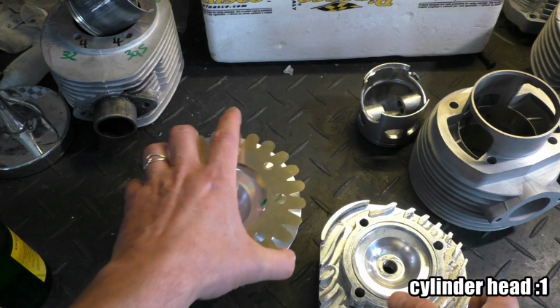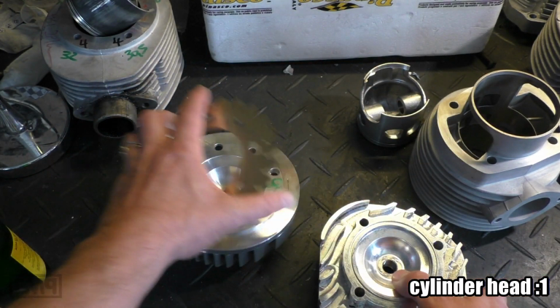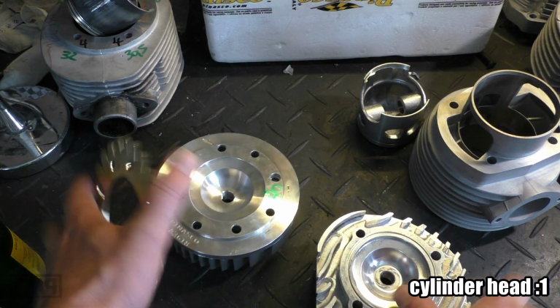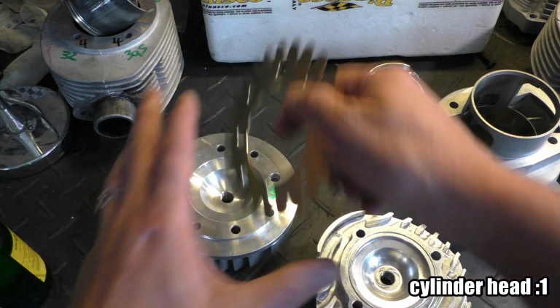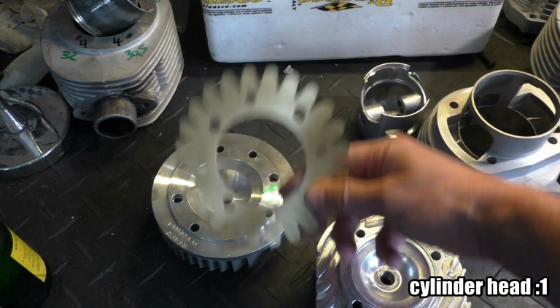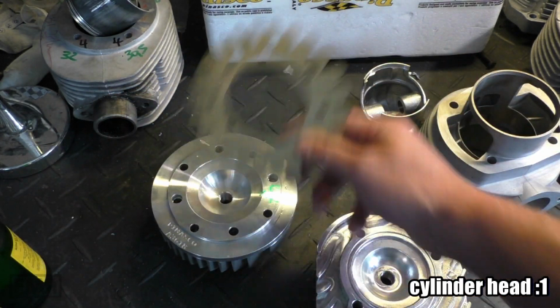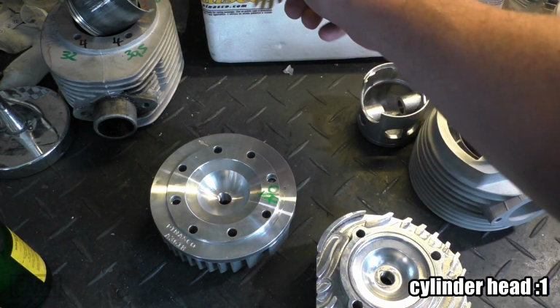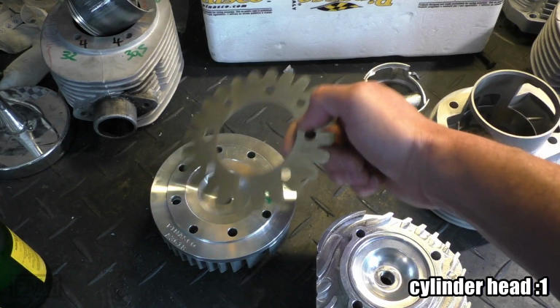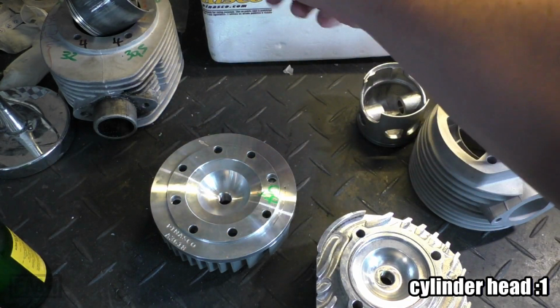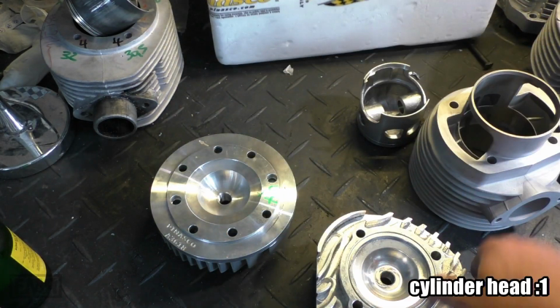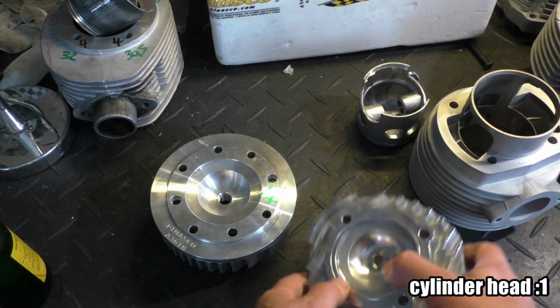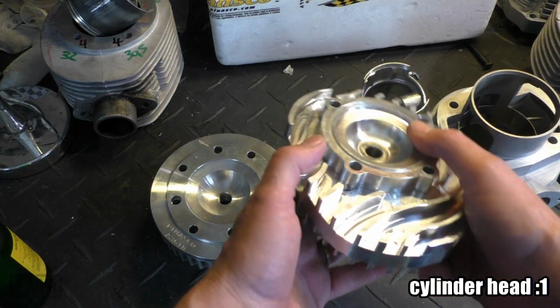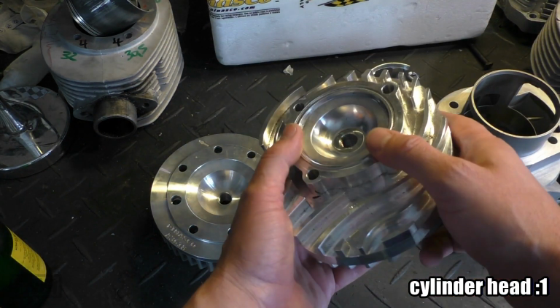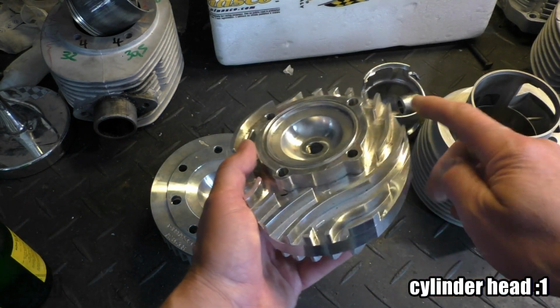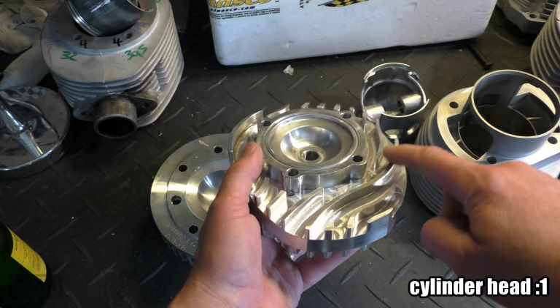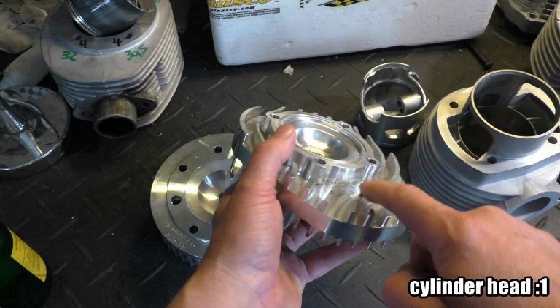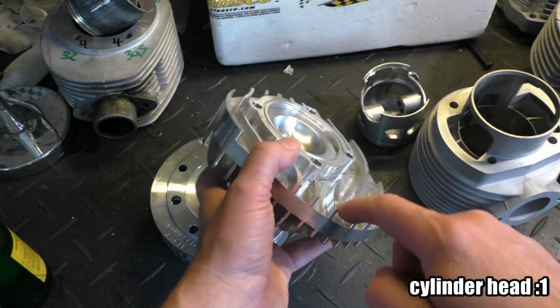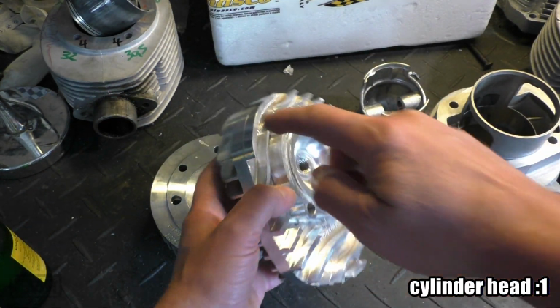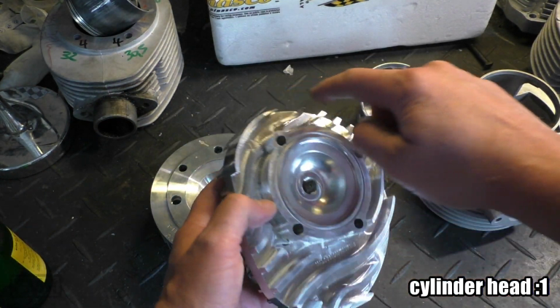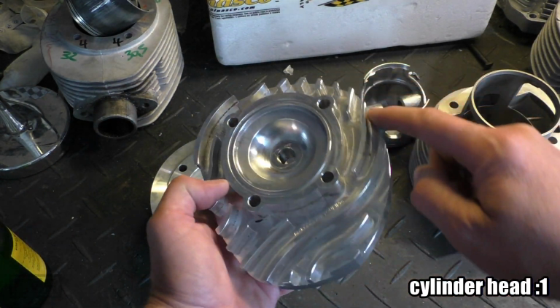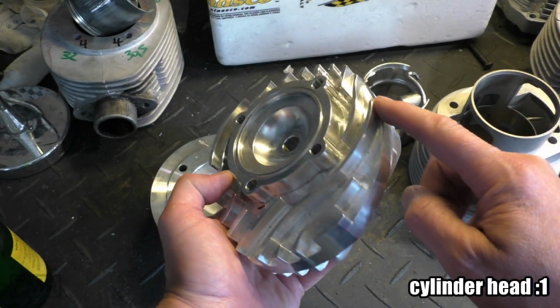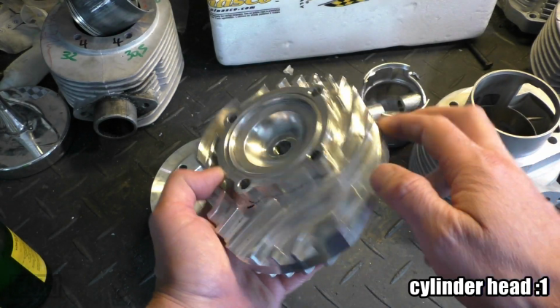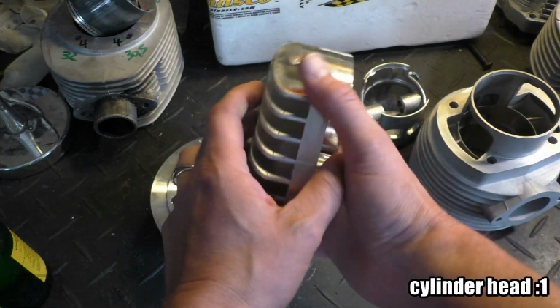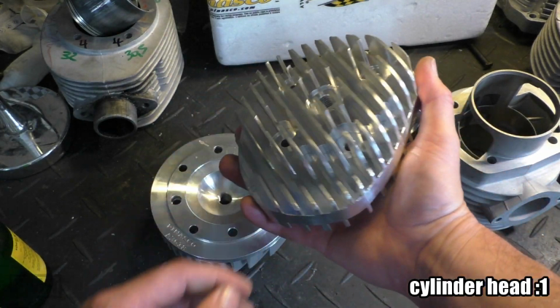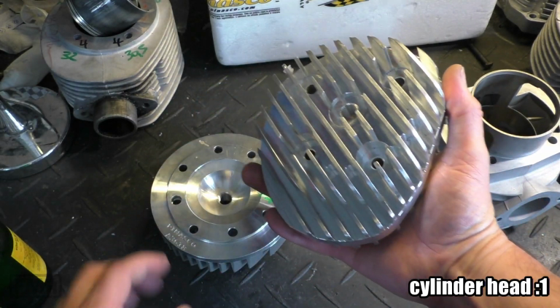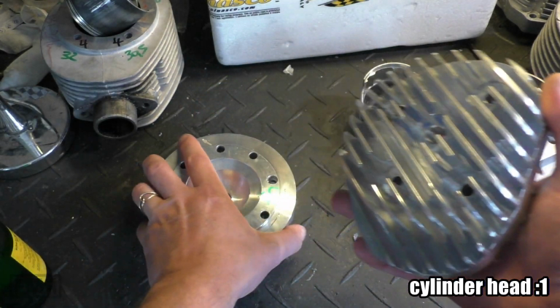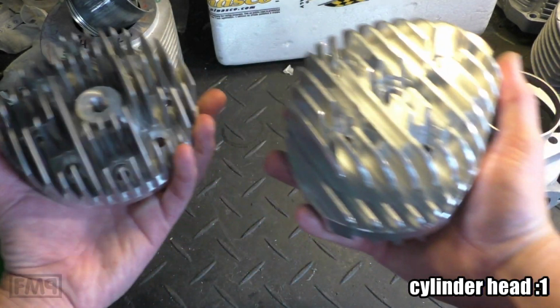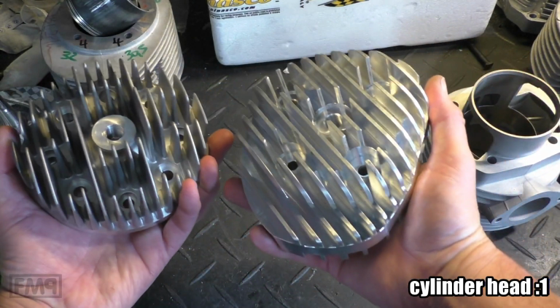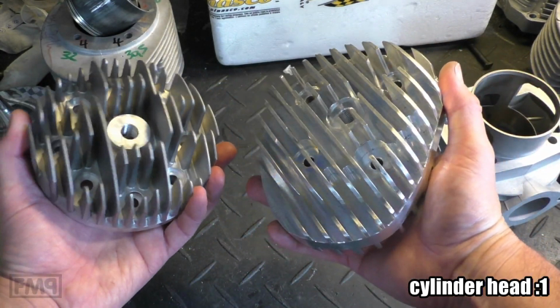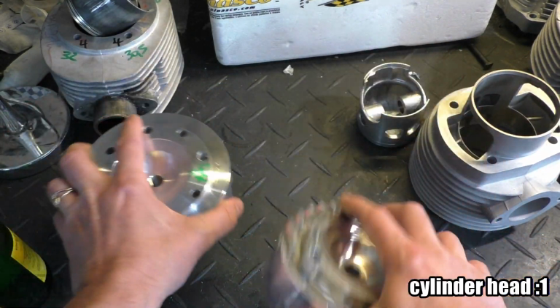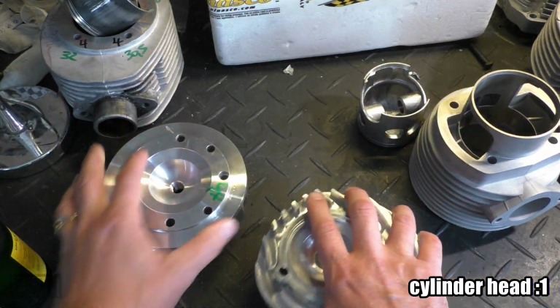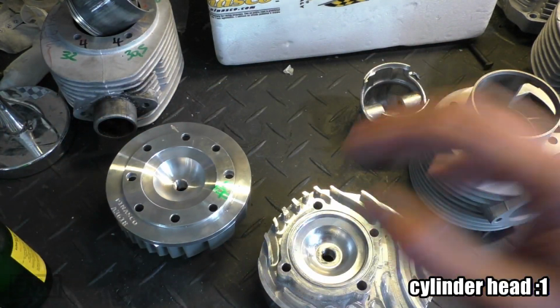Furthermore, instead of funky looking head gaskets, you can also add some cooling ribs at the bottom like MRP did. That was the head.